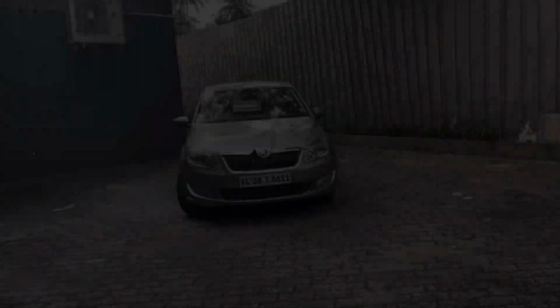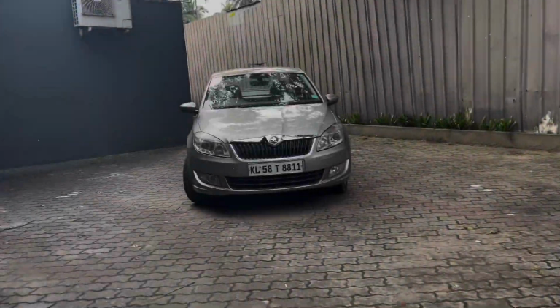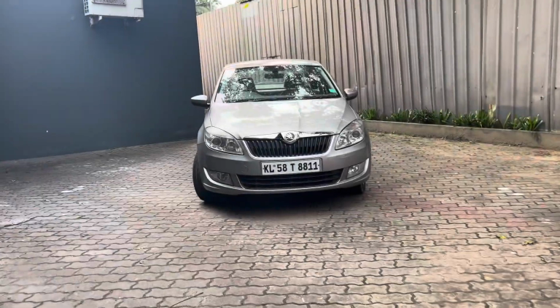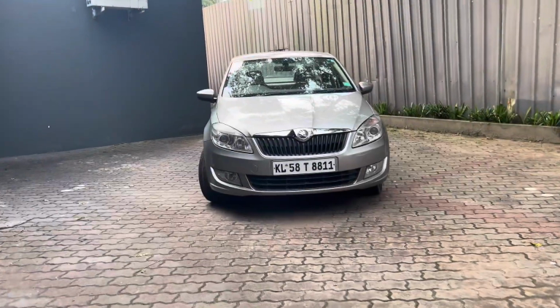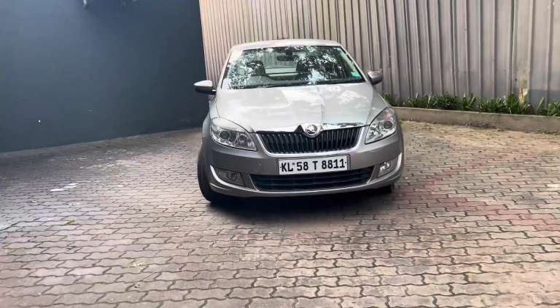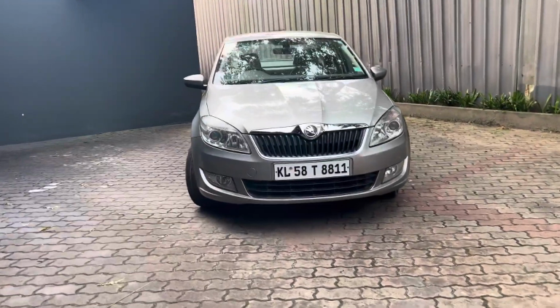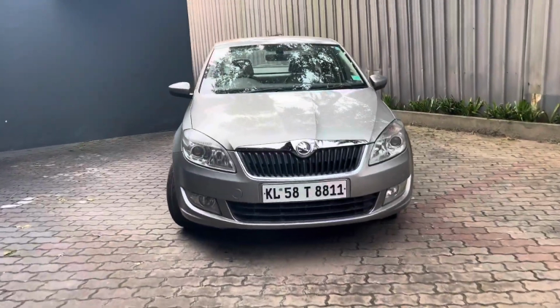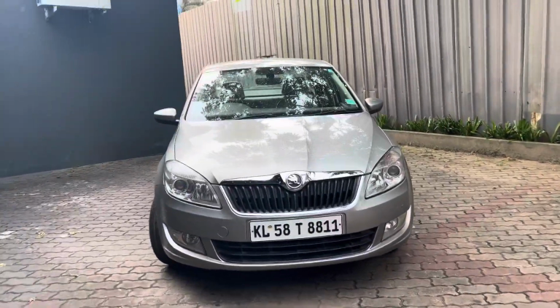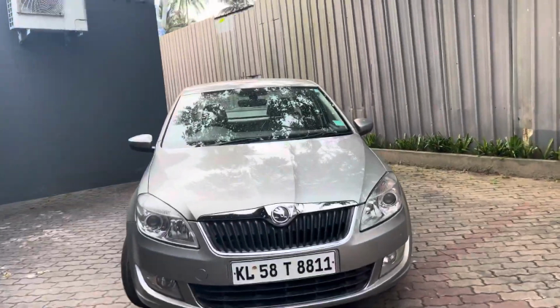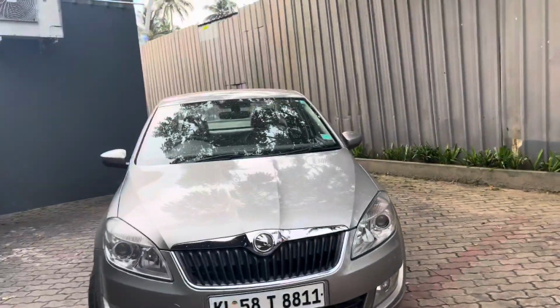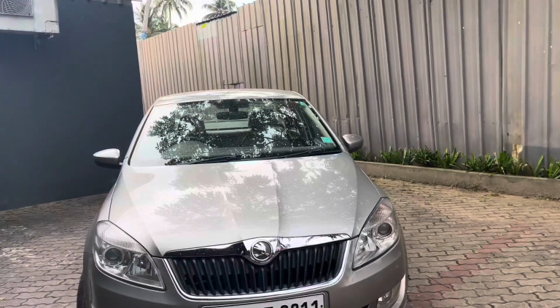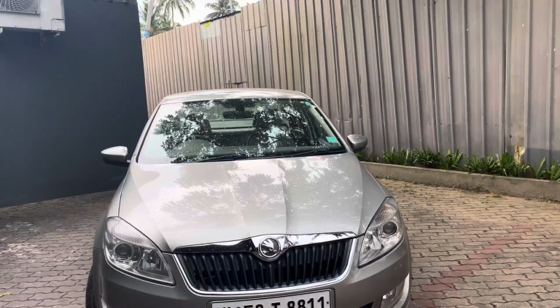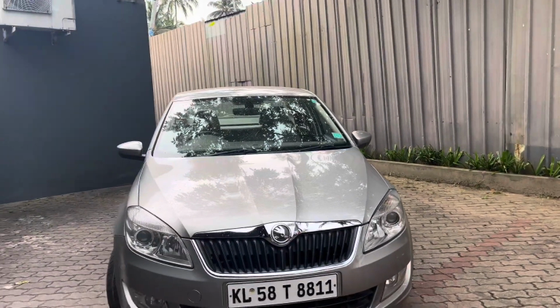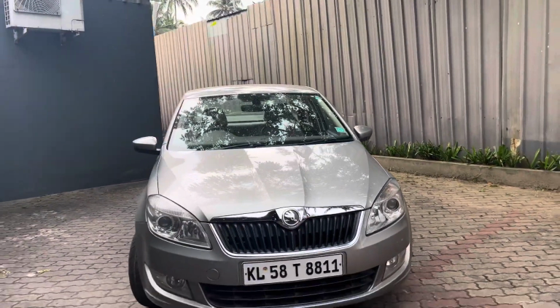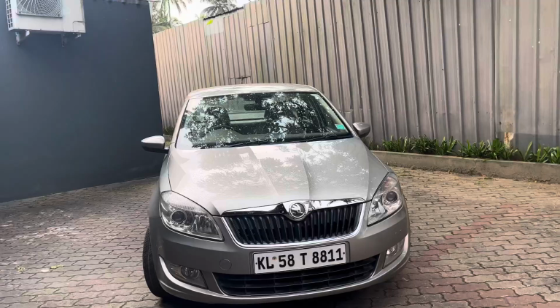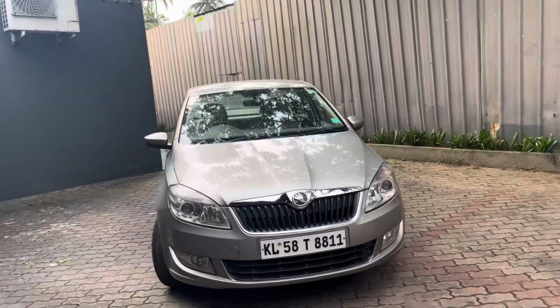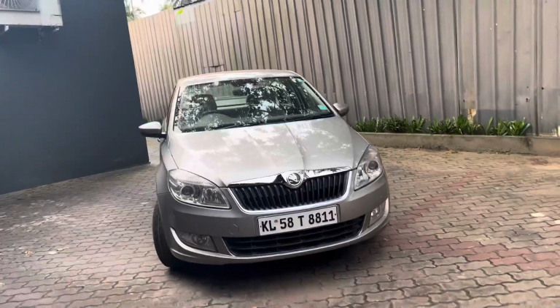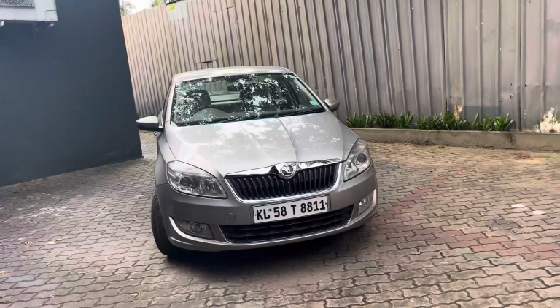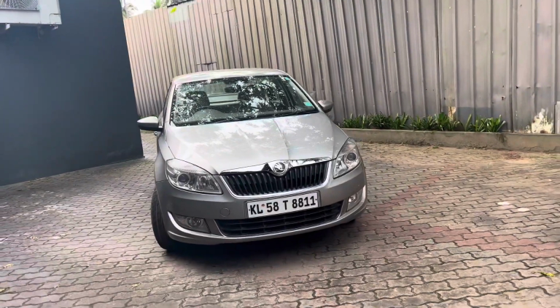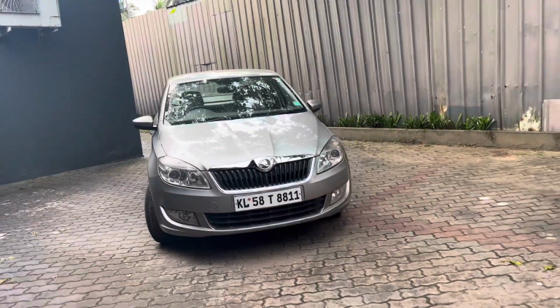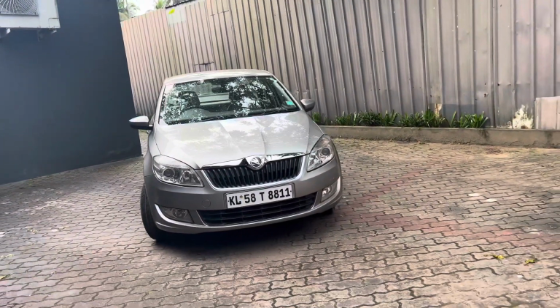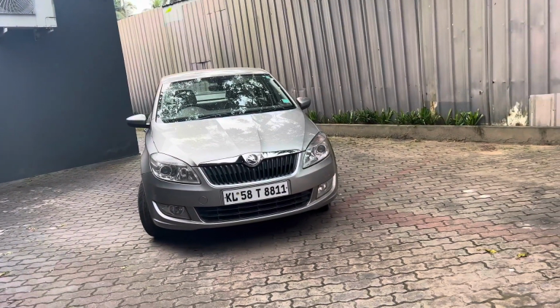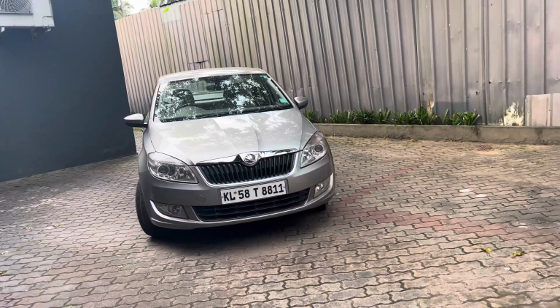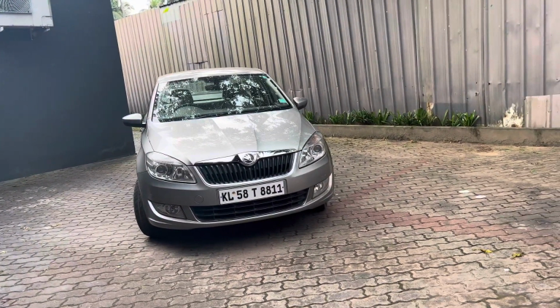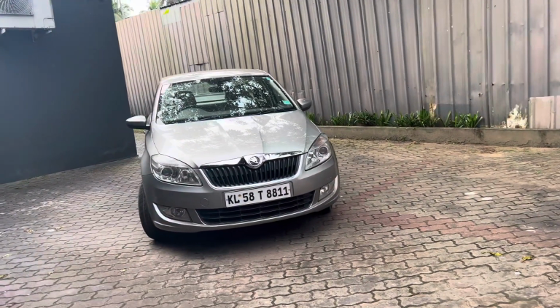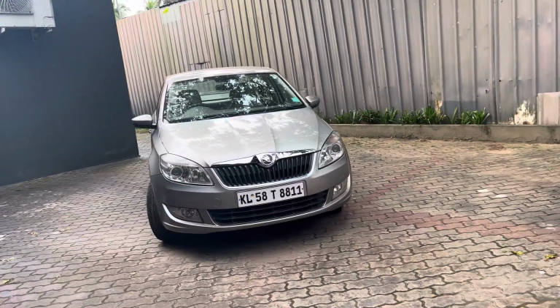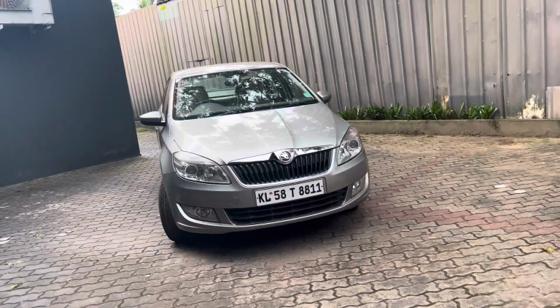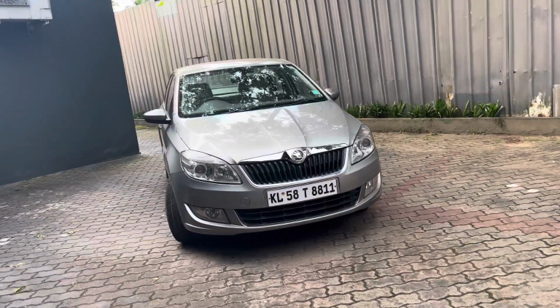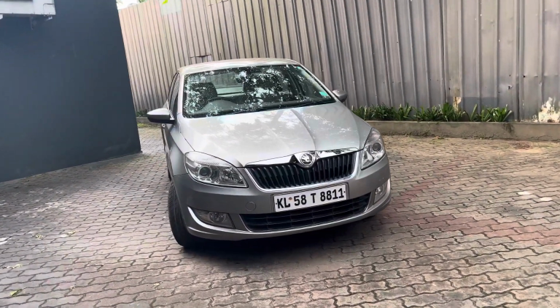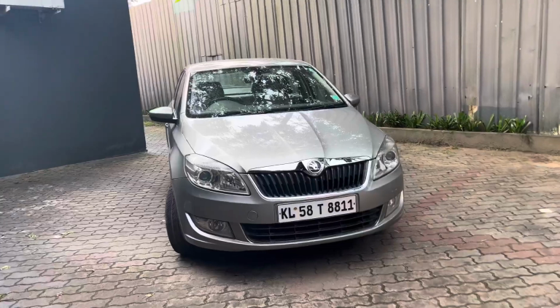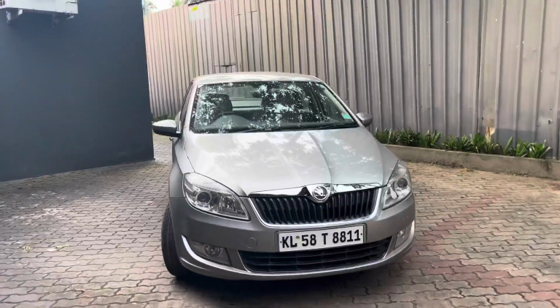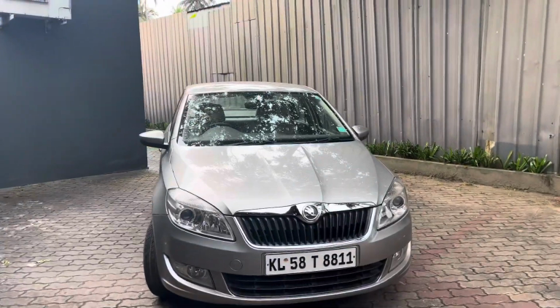Welcome to HZGAS. Friends, we have a sale night. This is RAPID STYLE PLUS — a fully loaded vehicle.